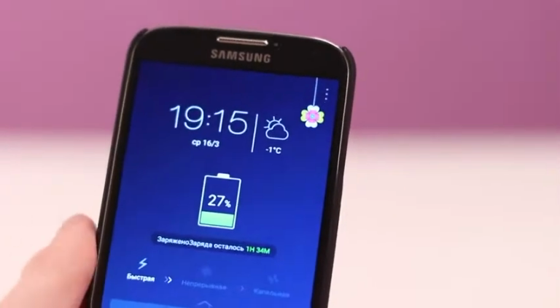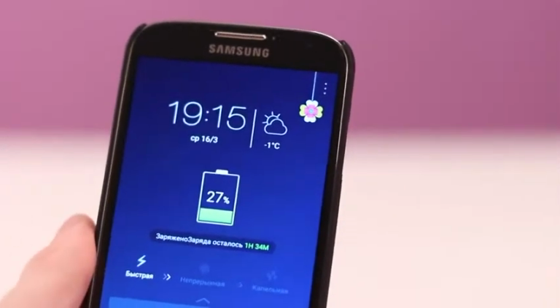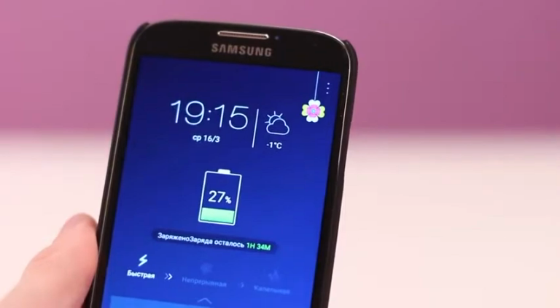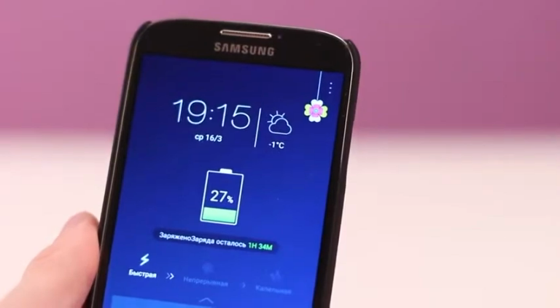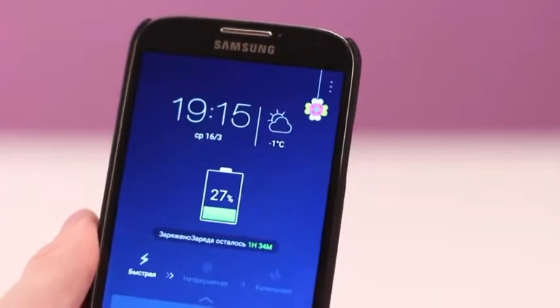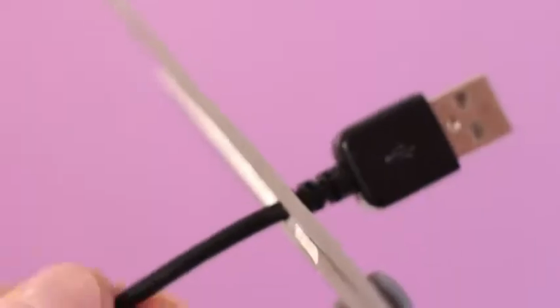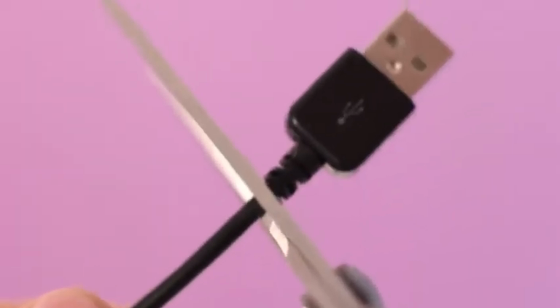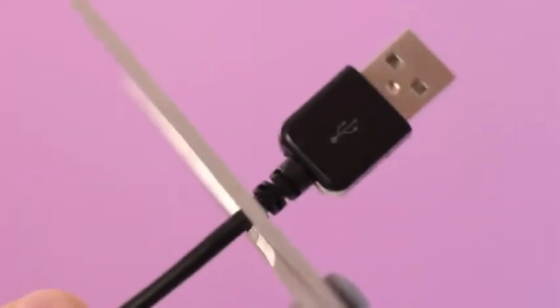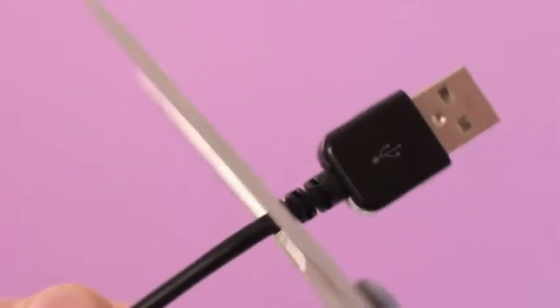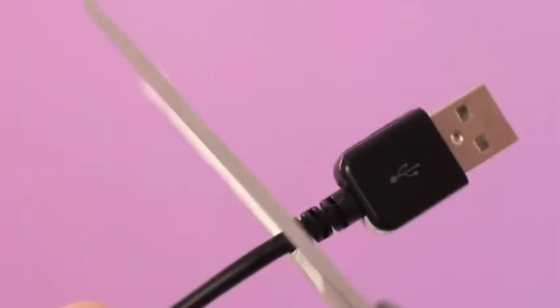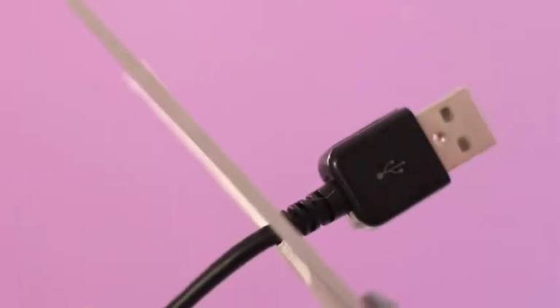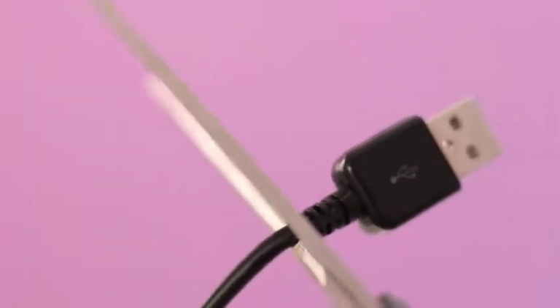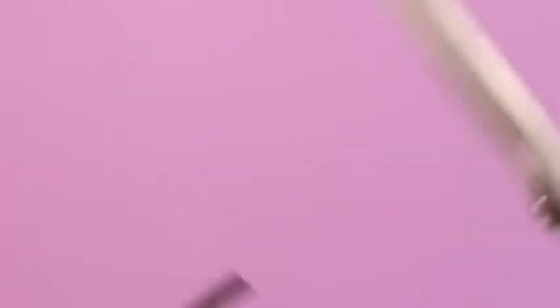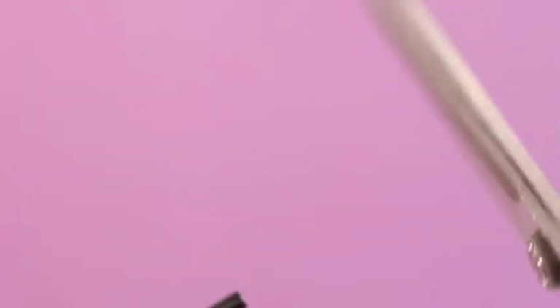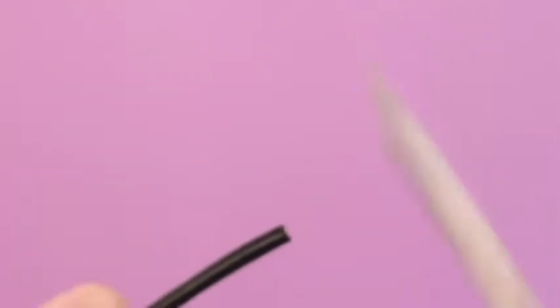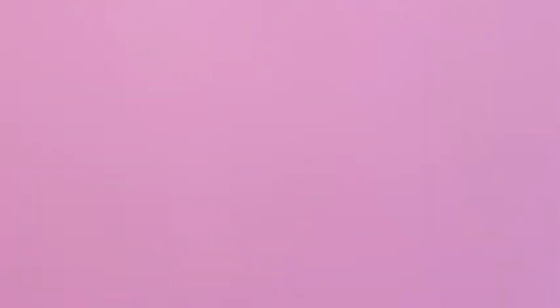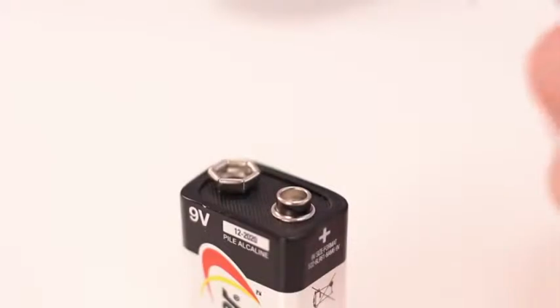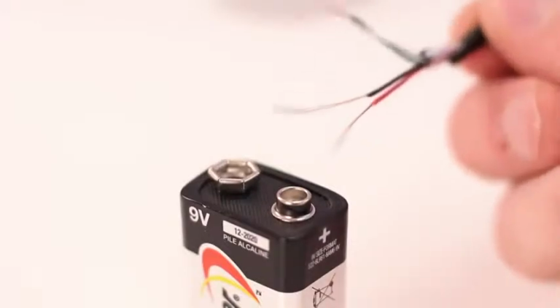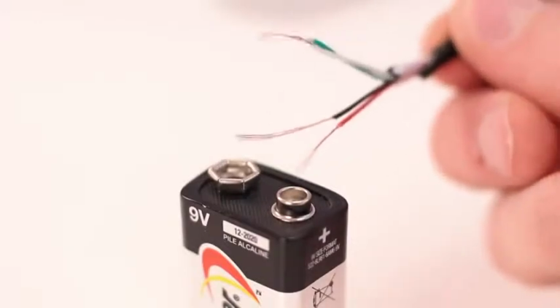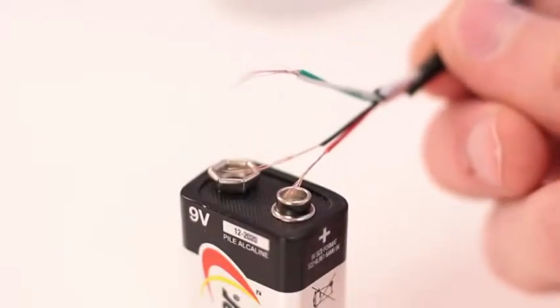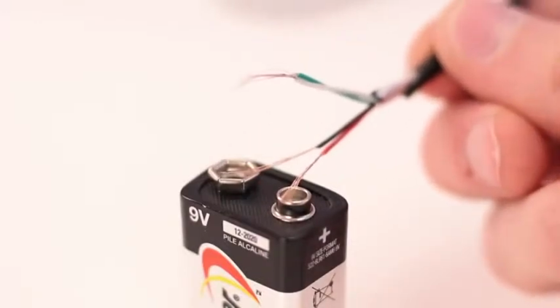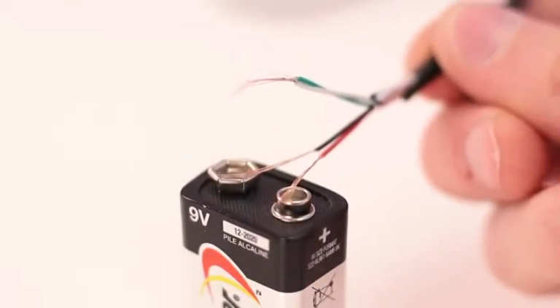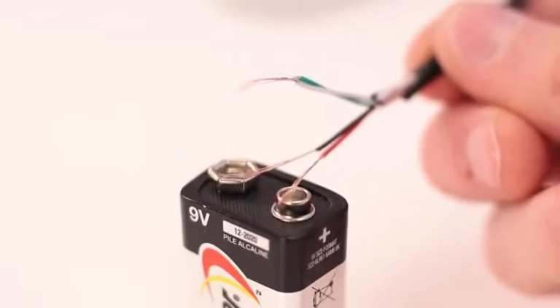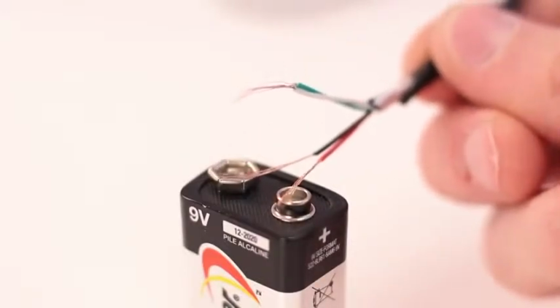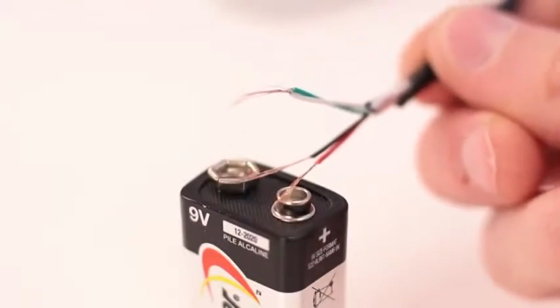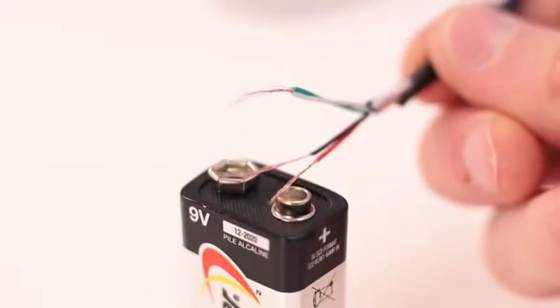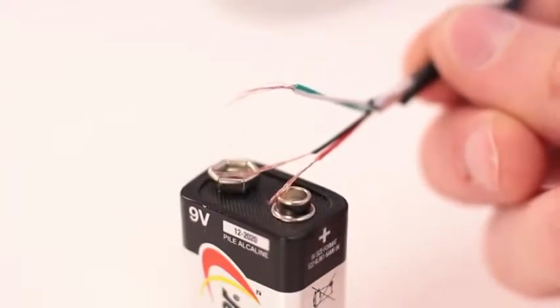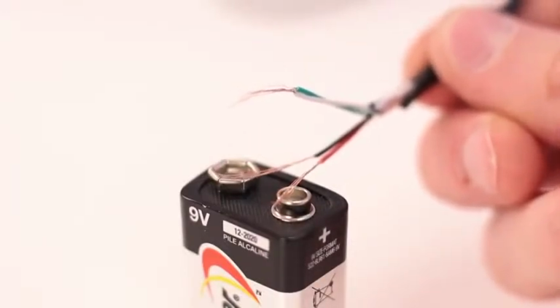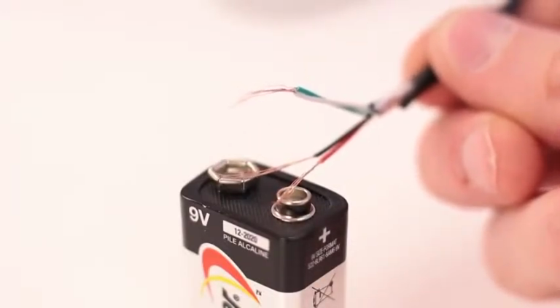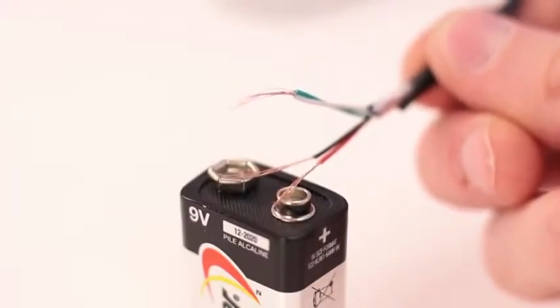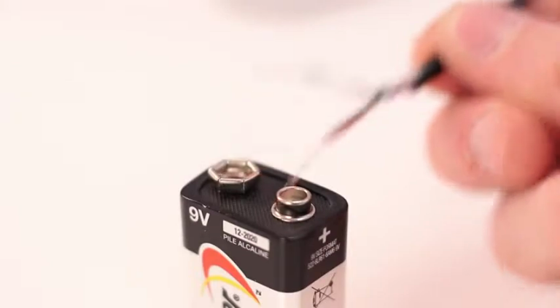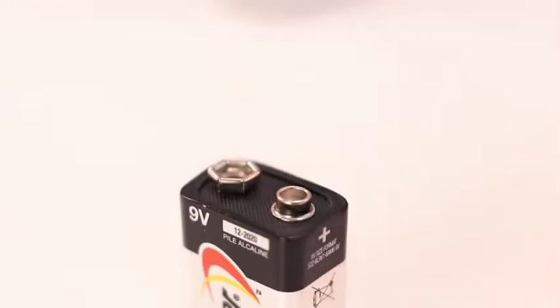A battery has helped us again. Don't try to connect a USB cable to a 9-volt battery directly — it could damage your phone because it uses 5 volts while a 9-volt battery supplies the full 9 volts.